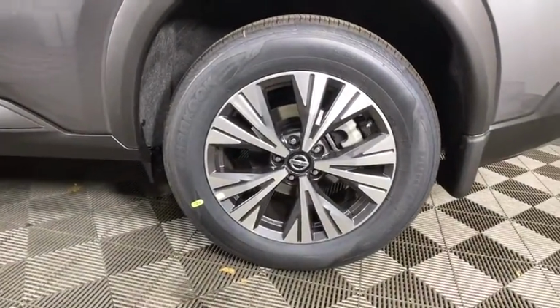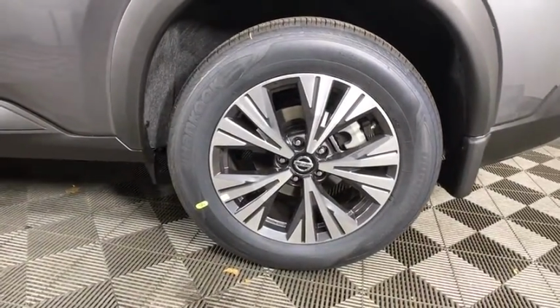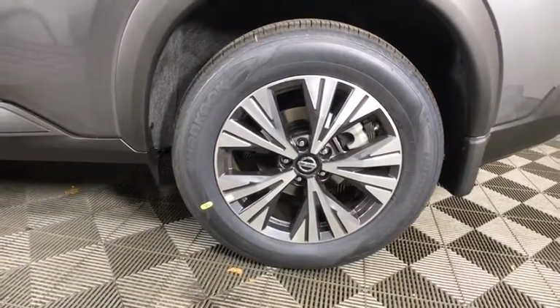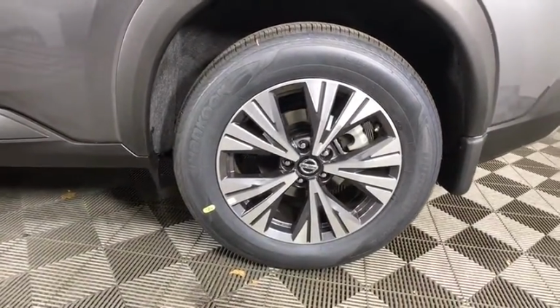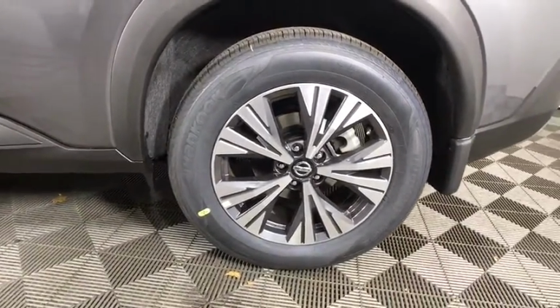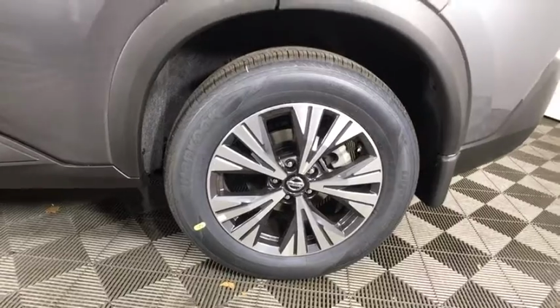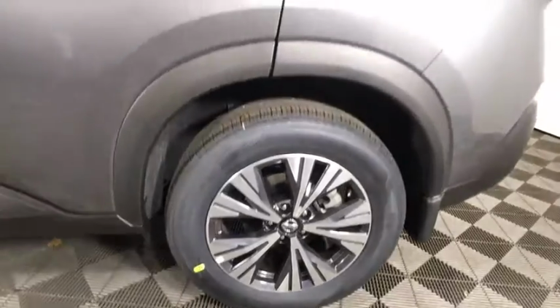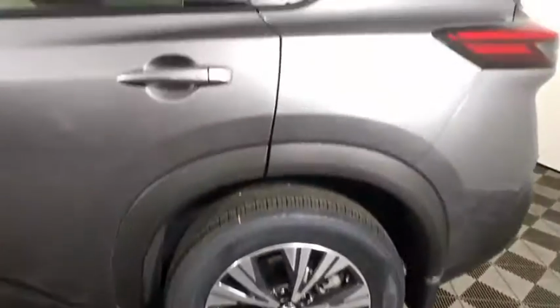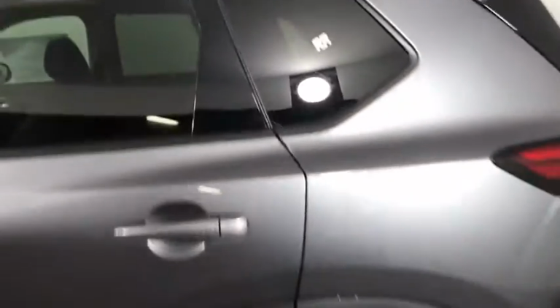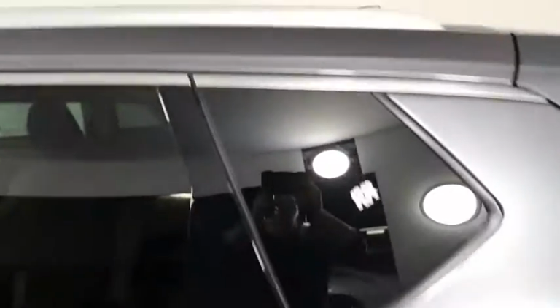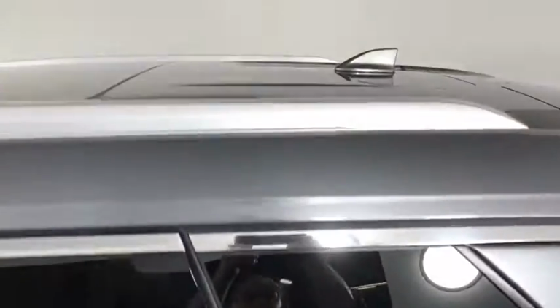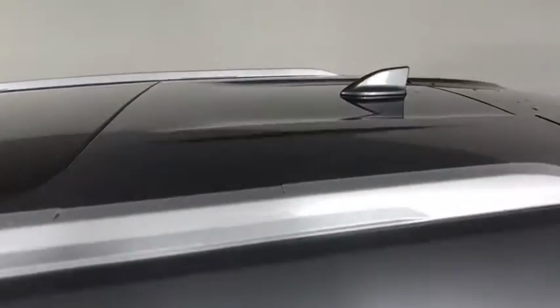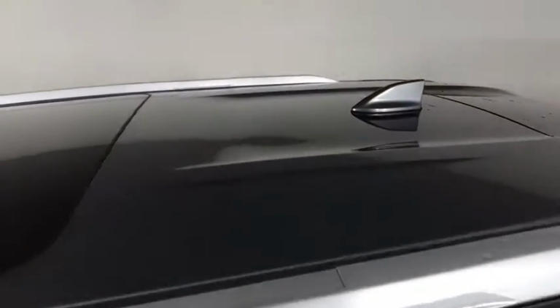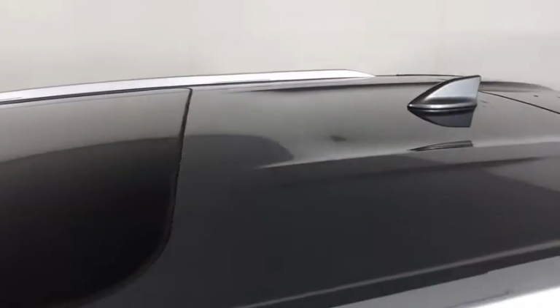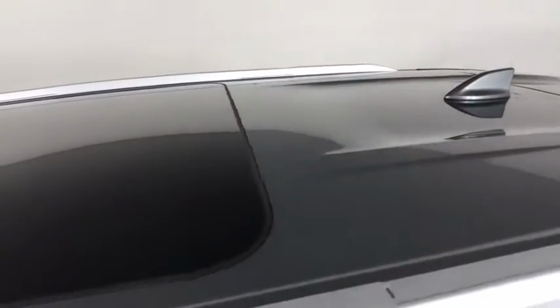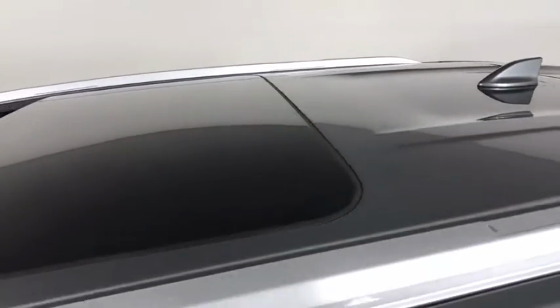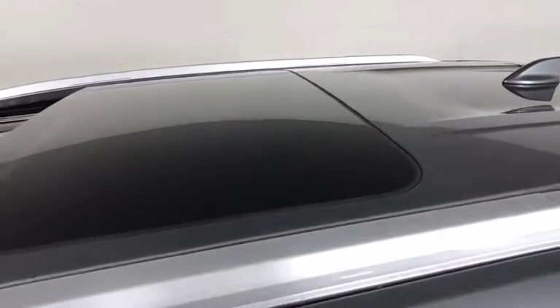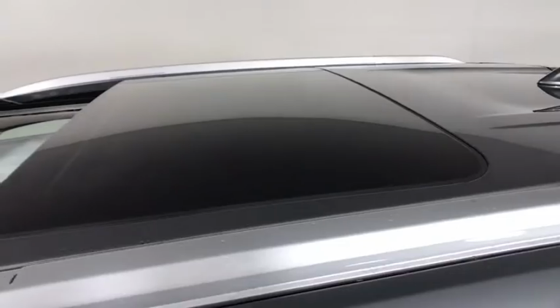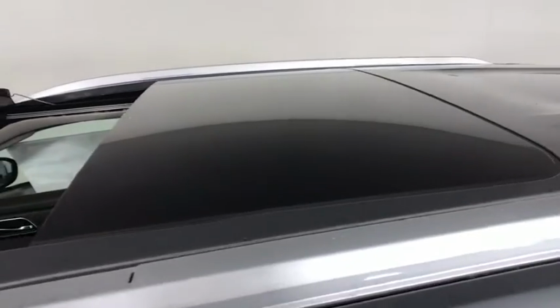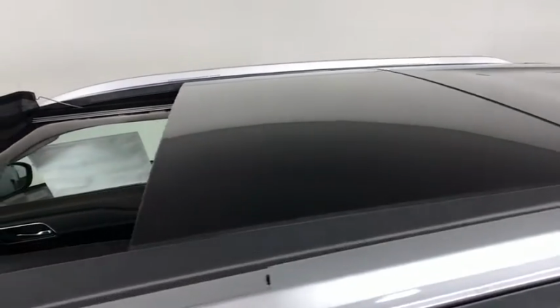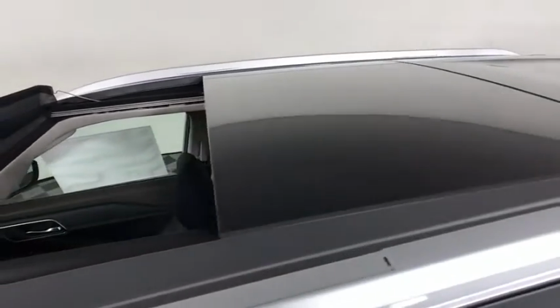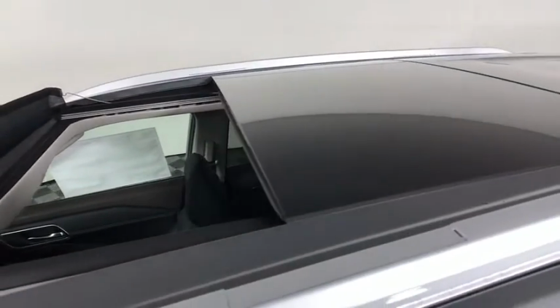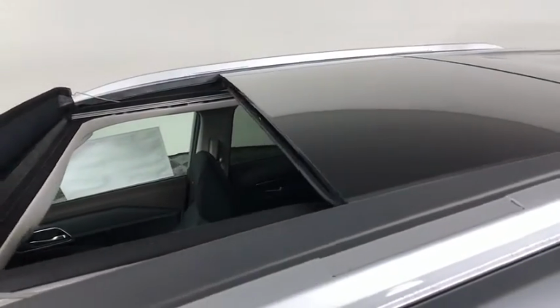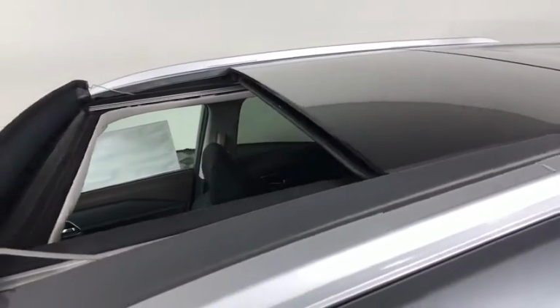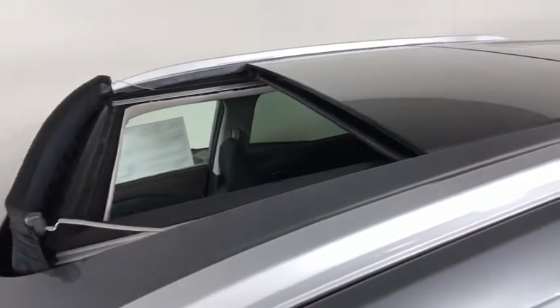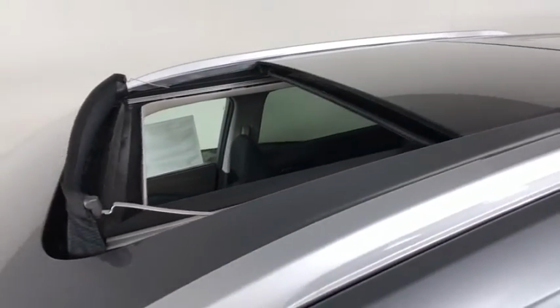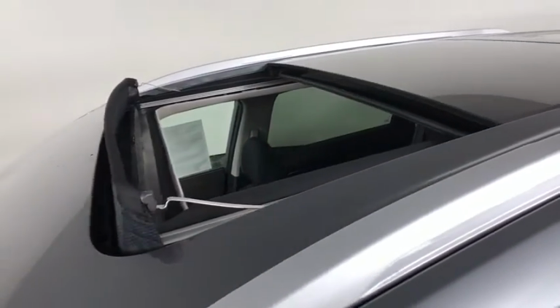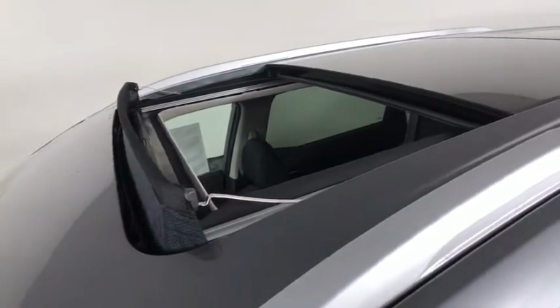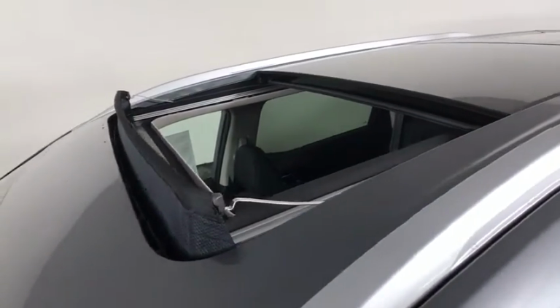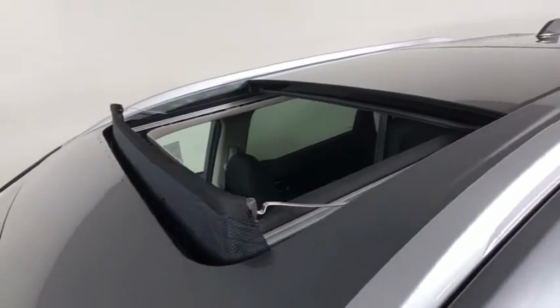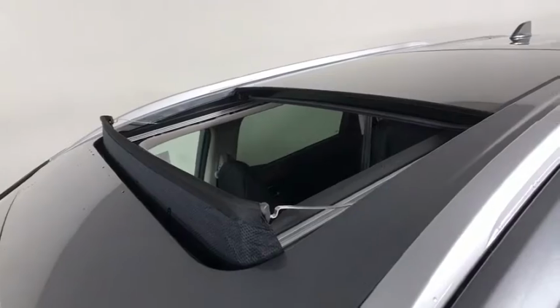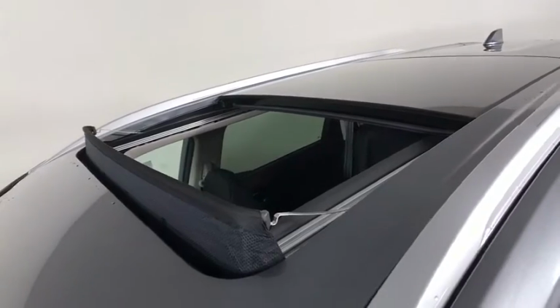Here are some of this vehicle's great options: backup camera, remote engine start, steering wheel audio controls, traction control, stability control, keyless entry, lane departure warning, anti-lock braking system.